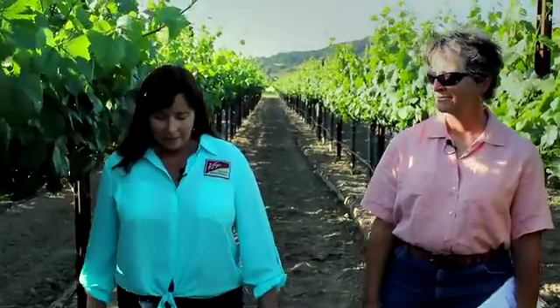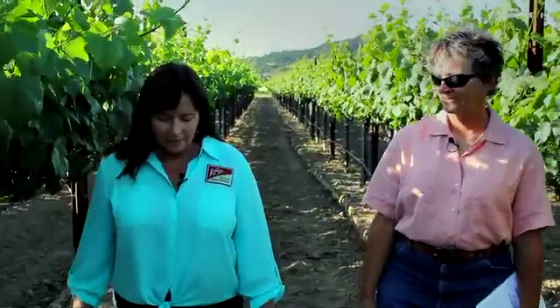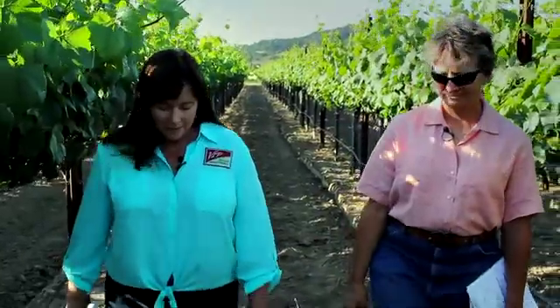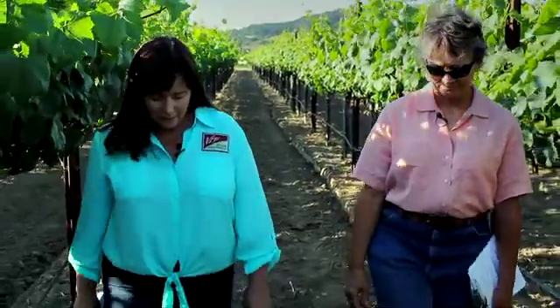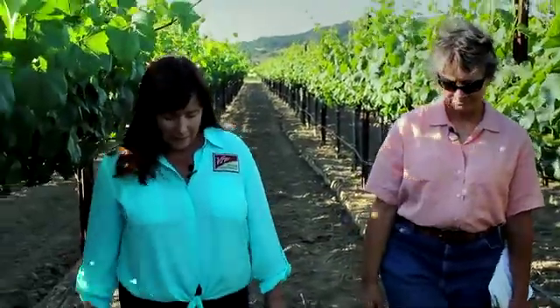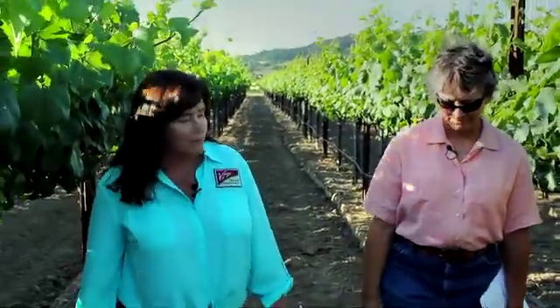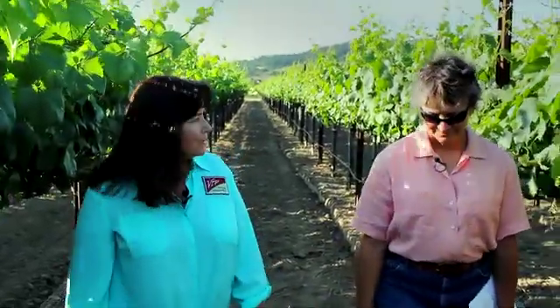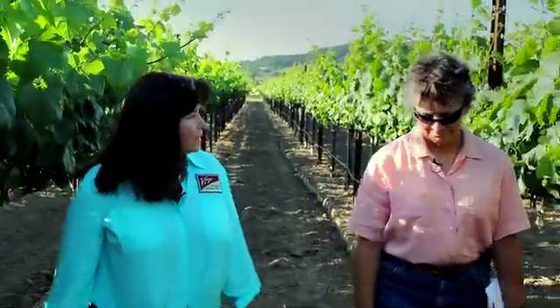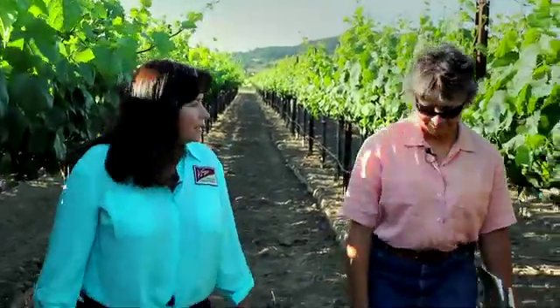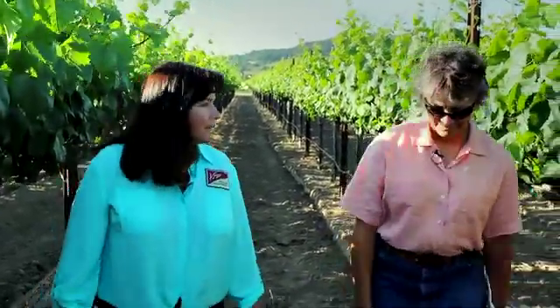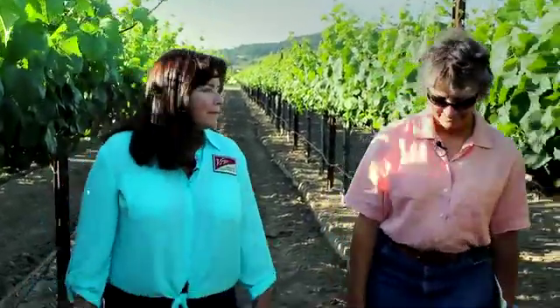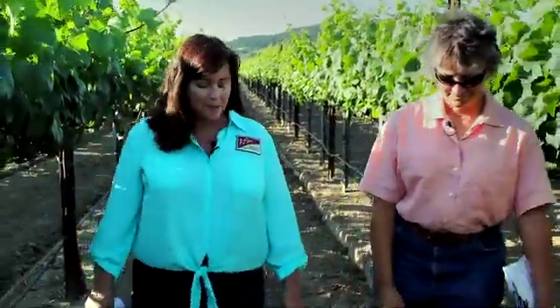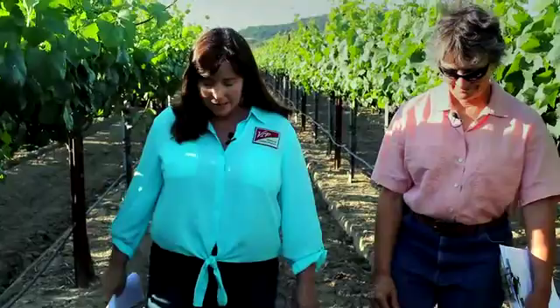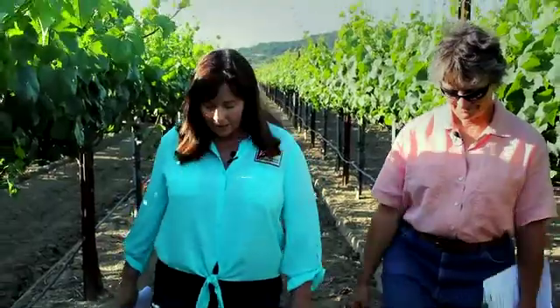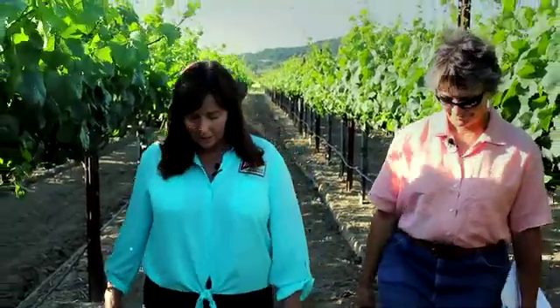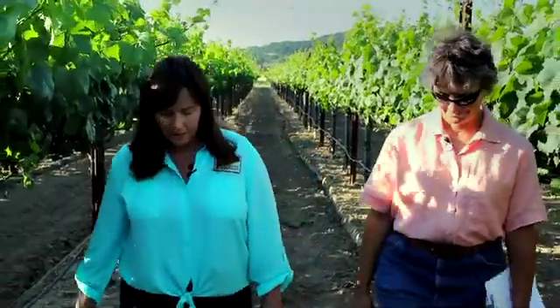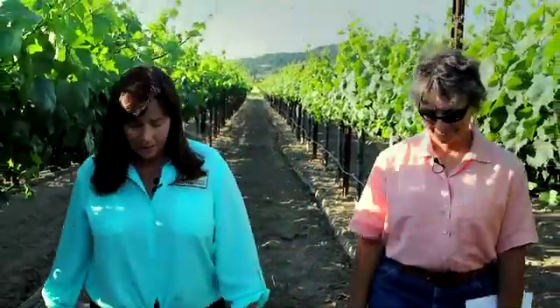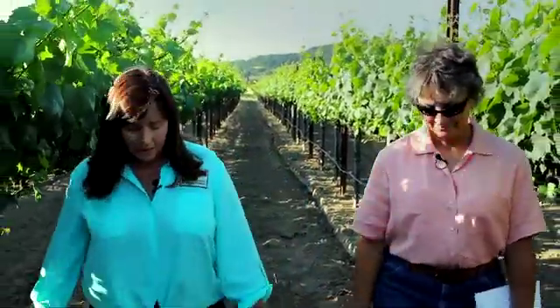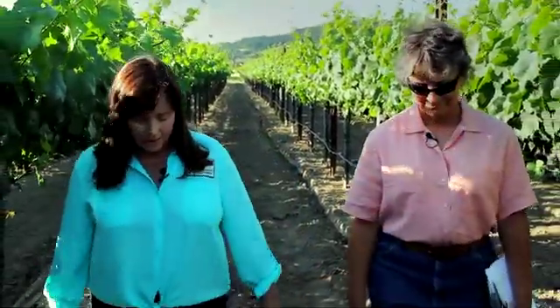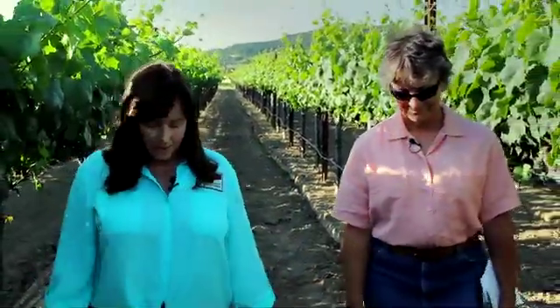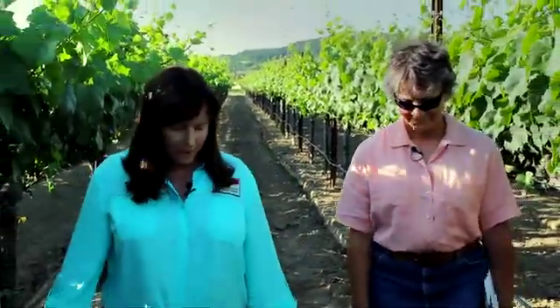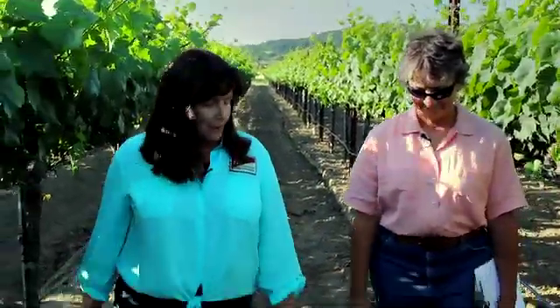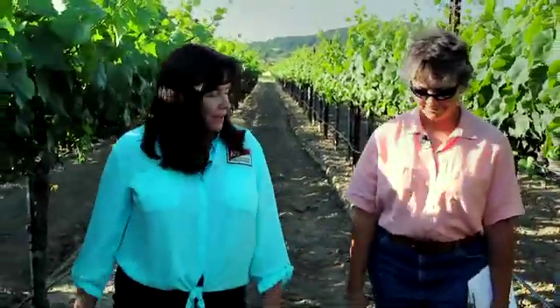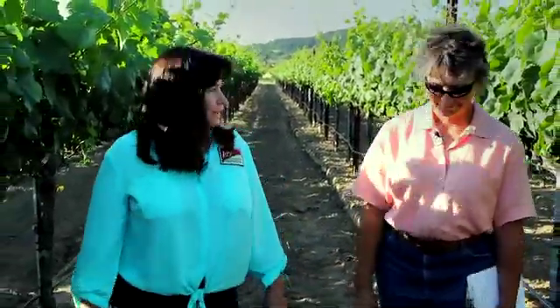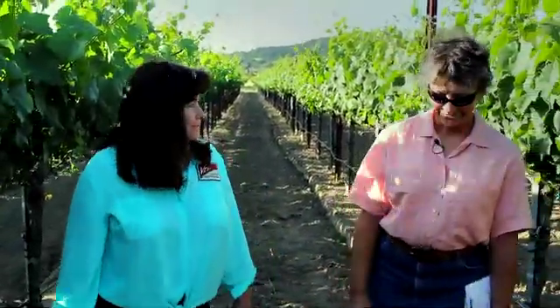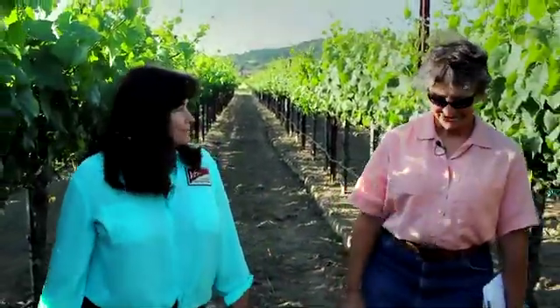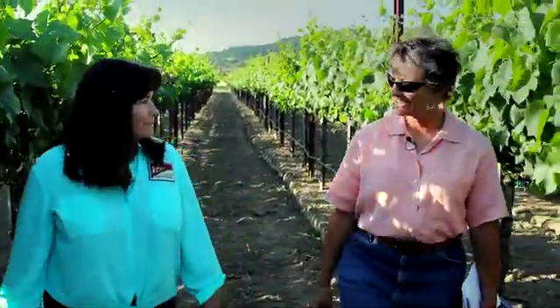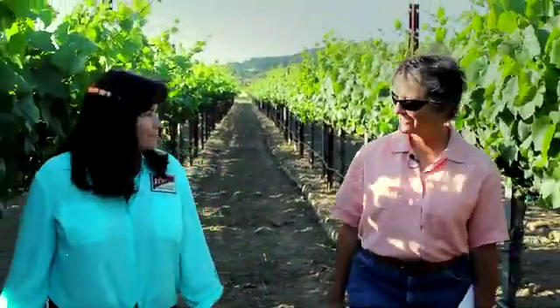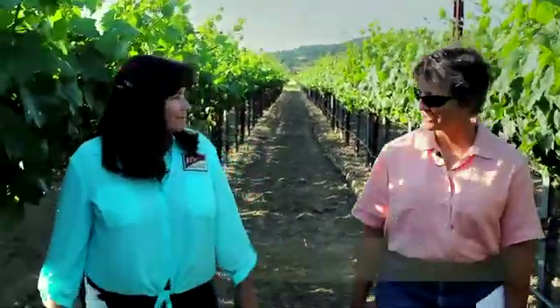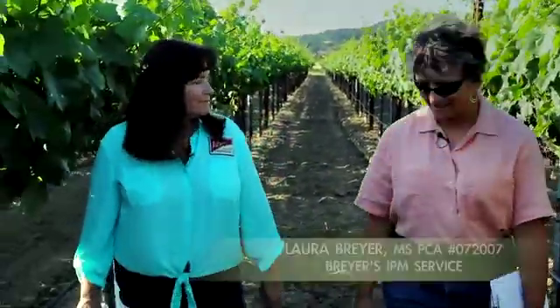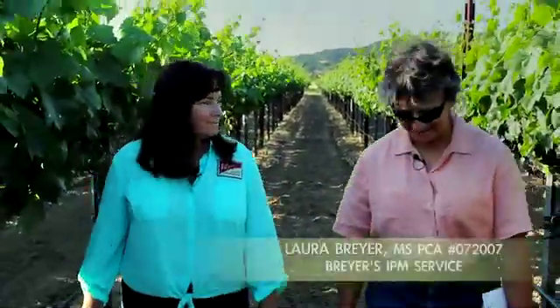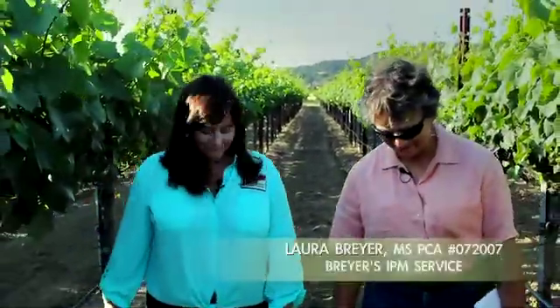Laura, thank you so much for taking time out of your busy schedule to meet with us today. Well, Sonny, thank you very much for asking me.